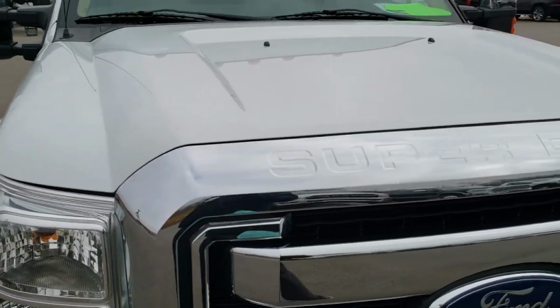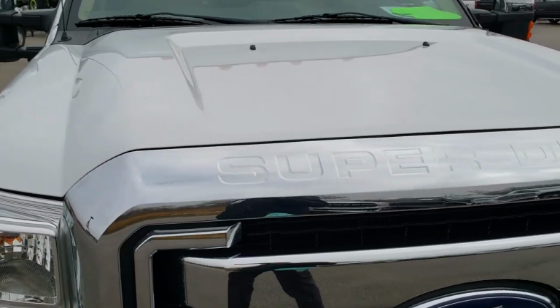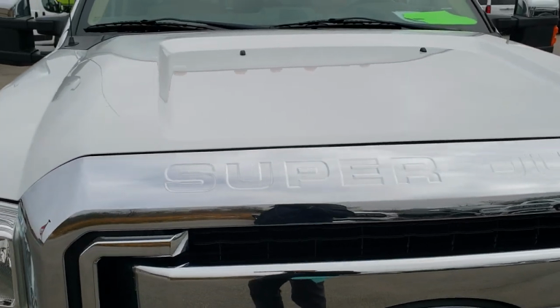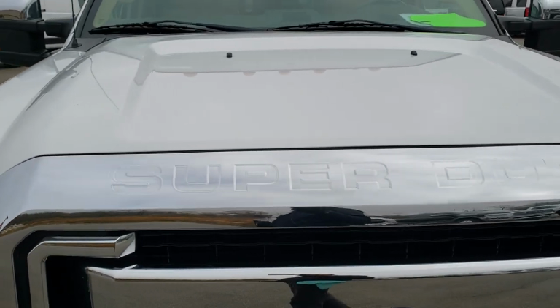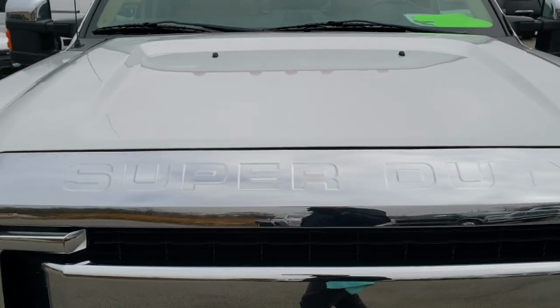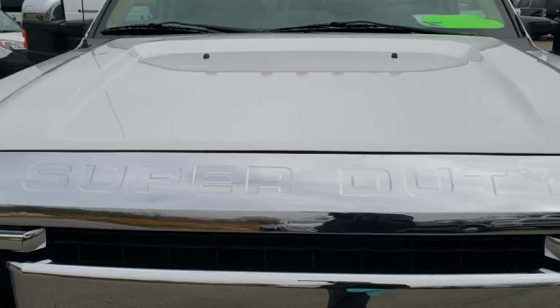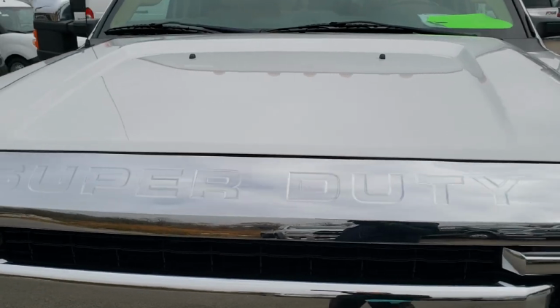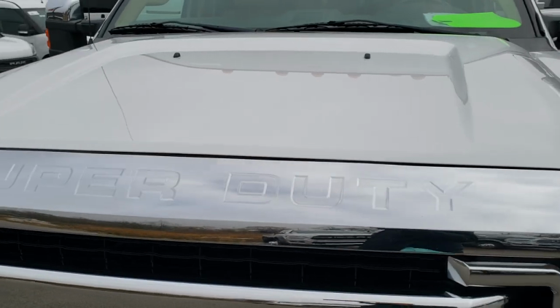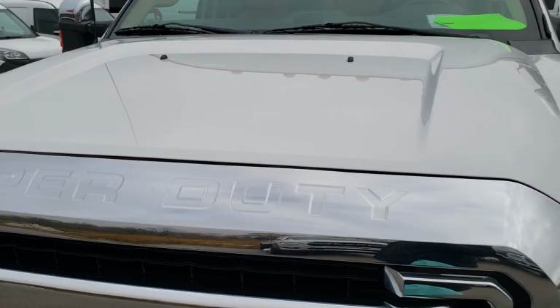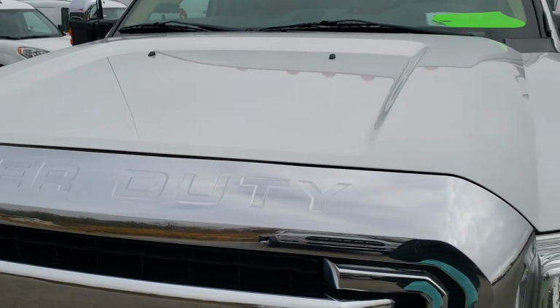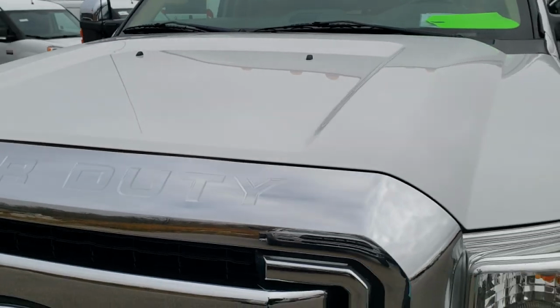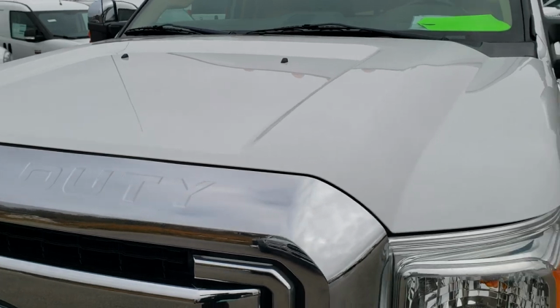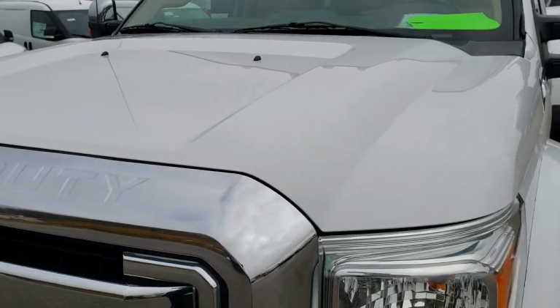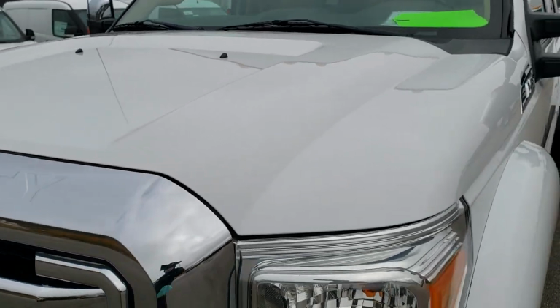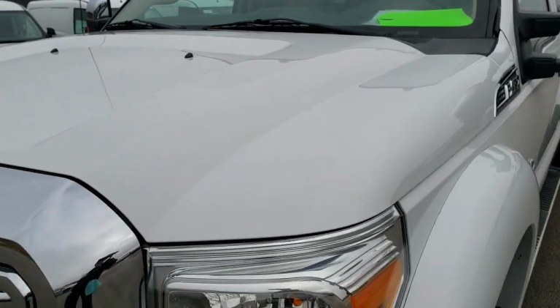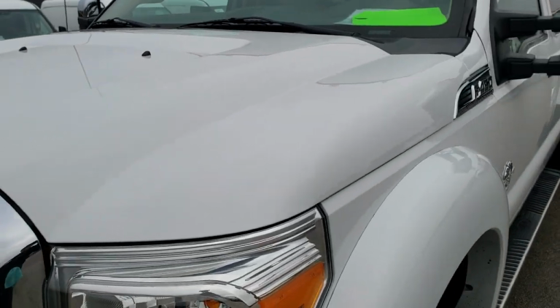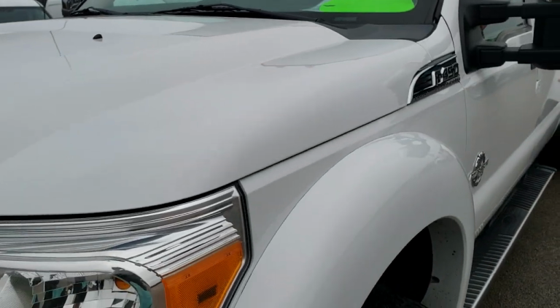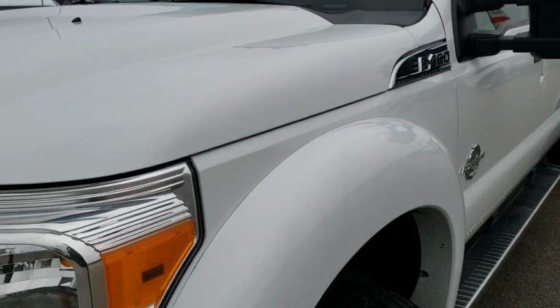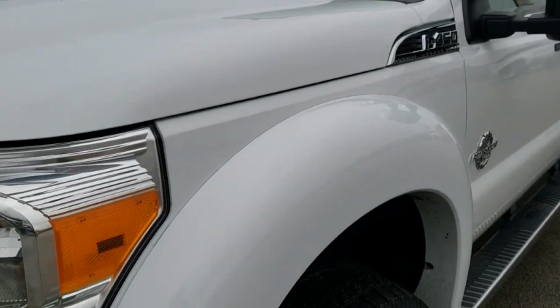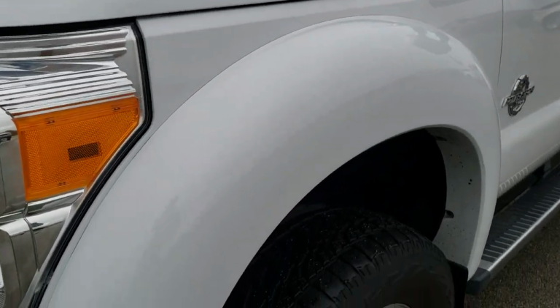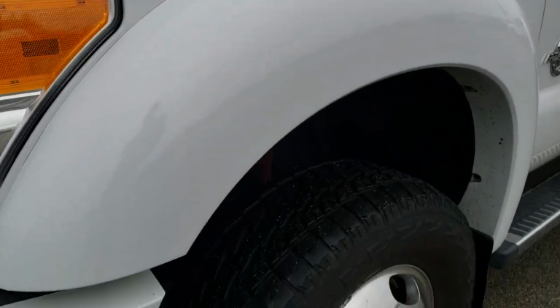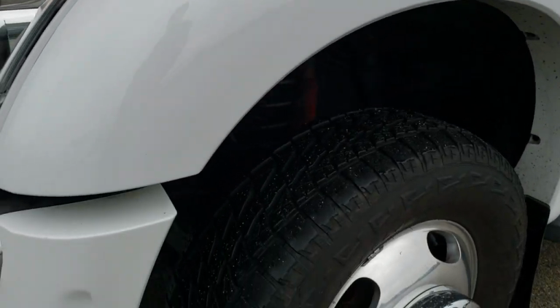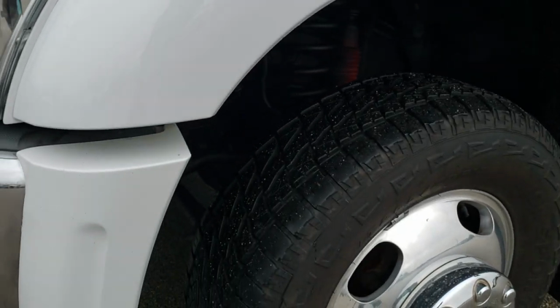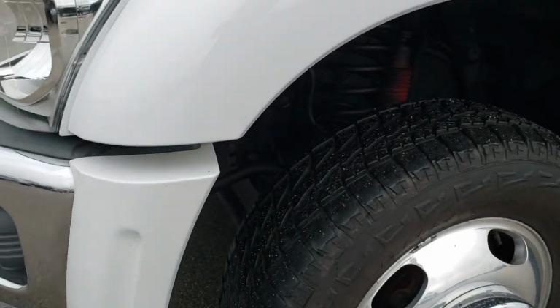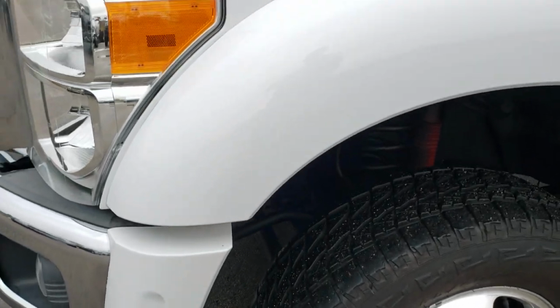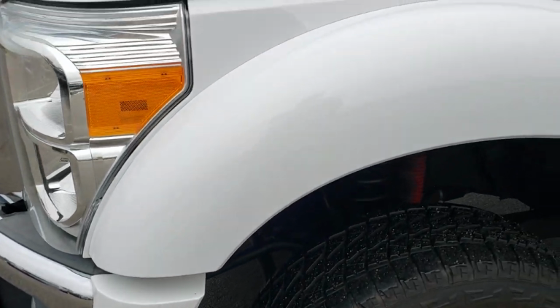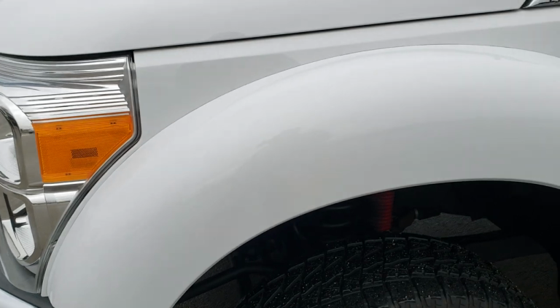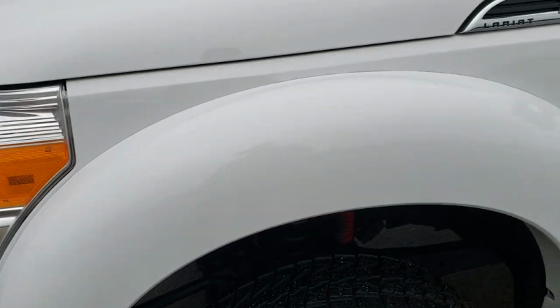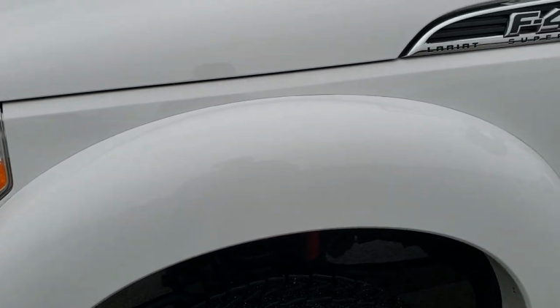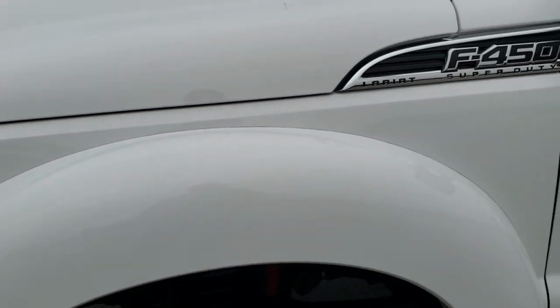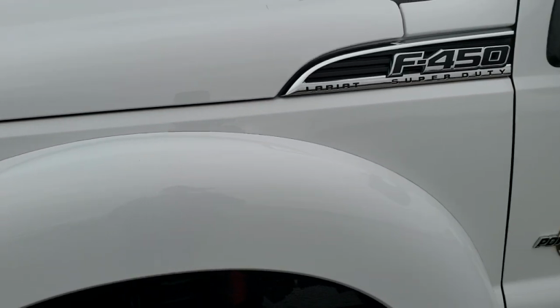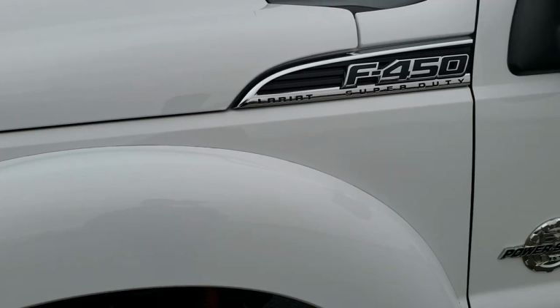It has a fresh oil and filter change. All the fluids have been checked and topped off for the state of Wisconsin inspection process. And this truck is 100% ready to go.